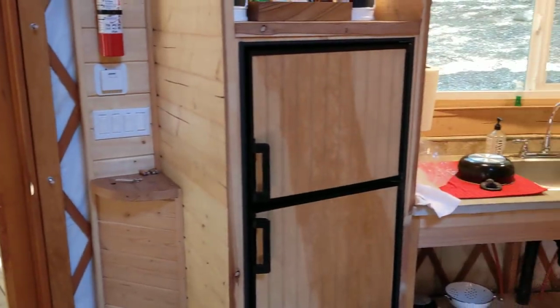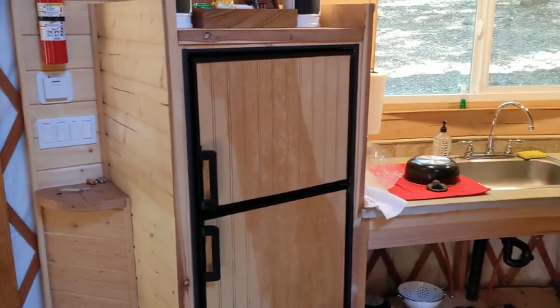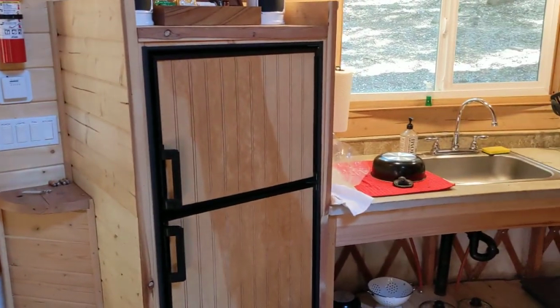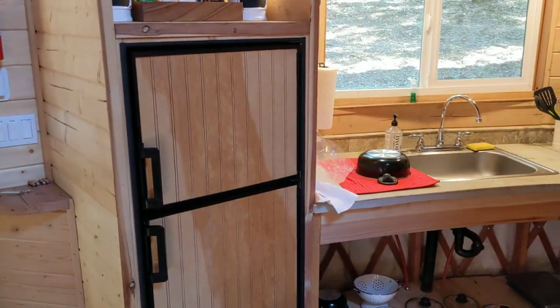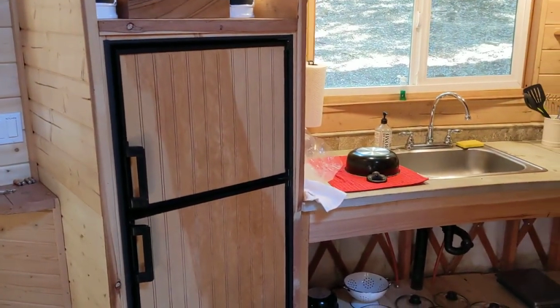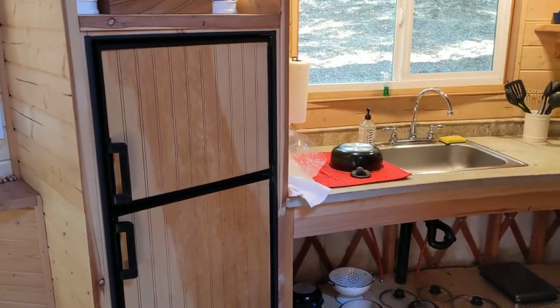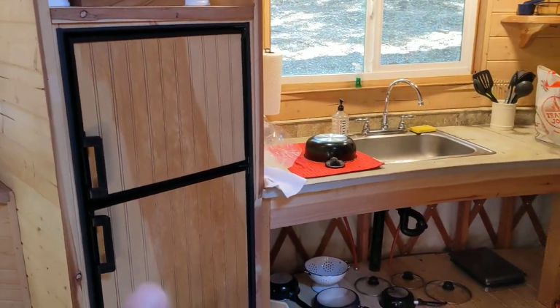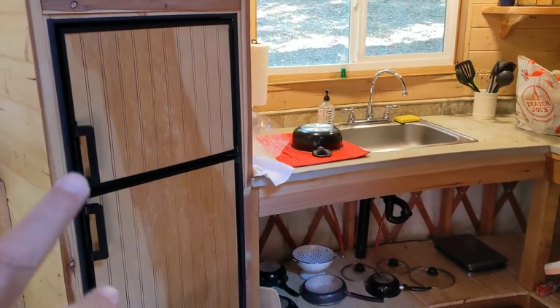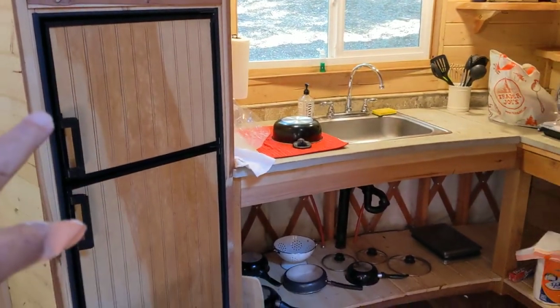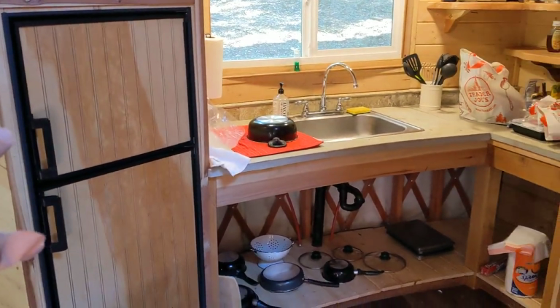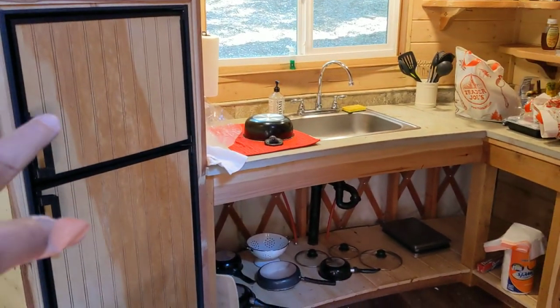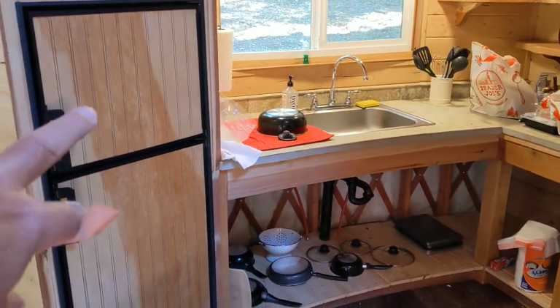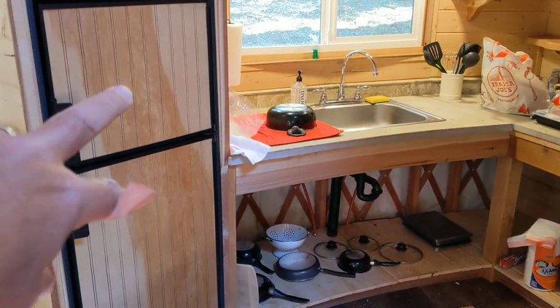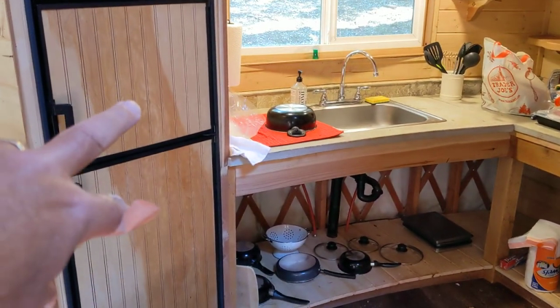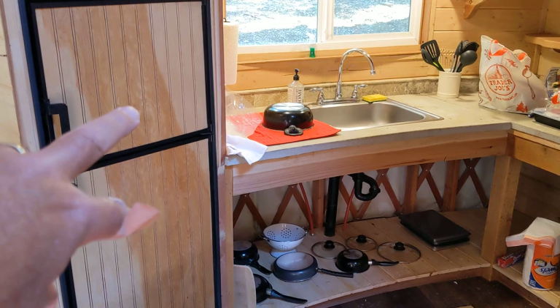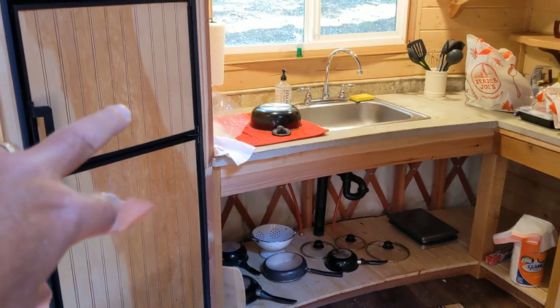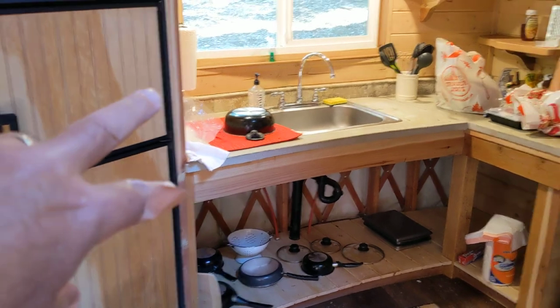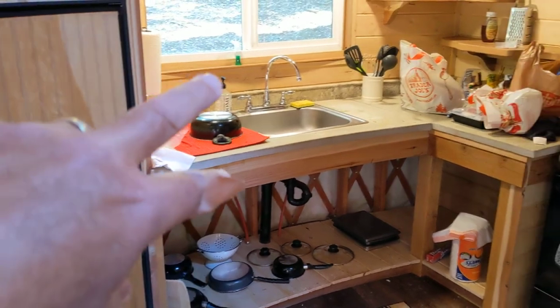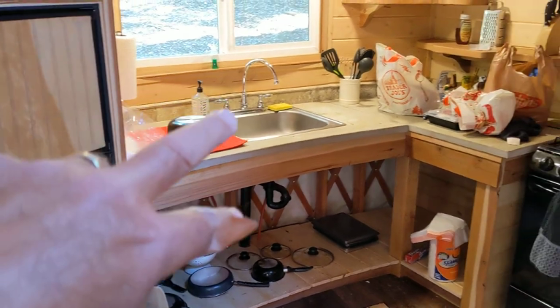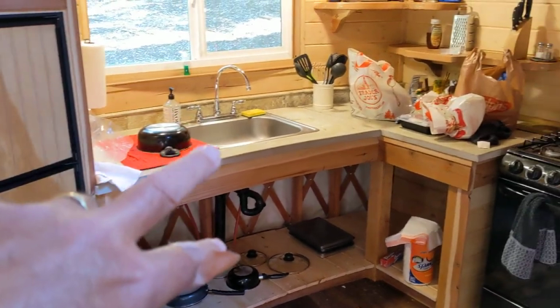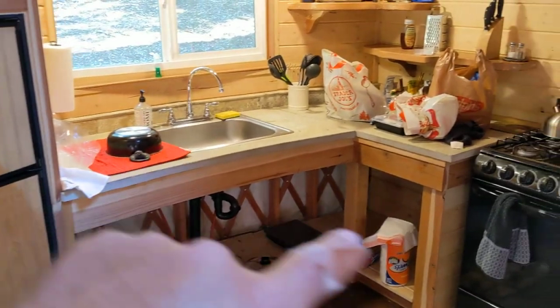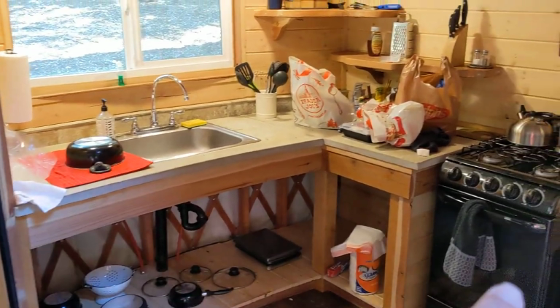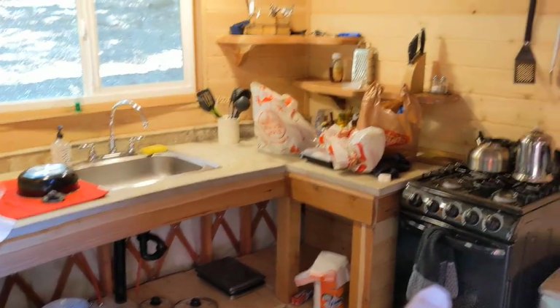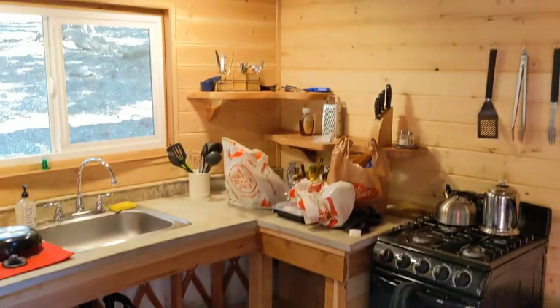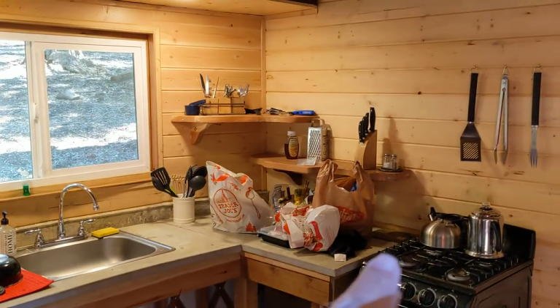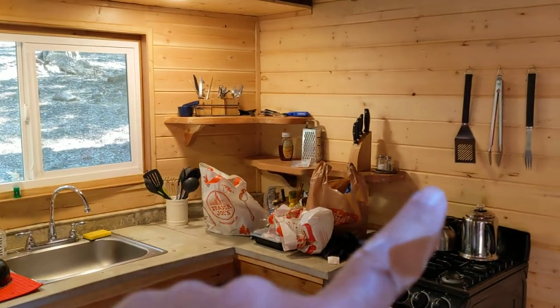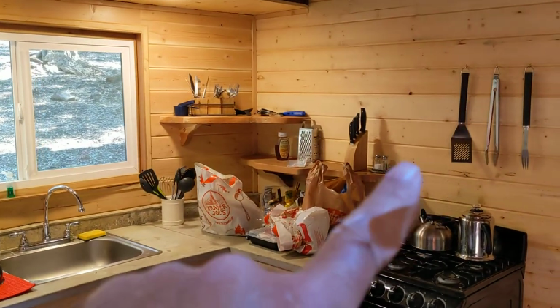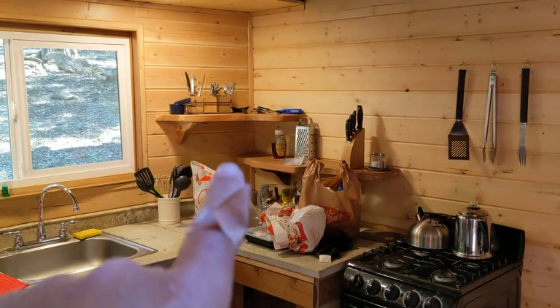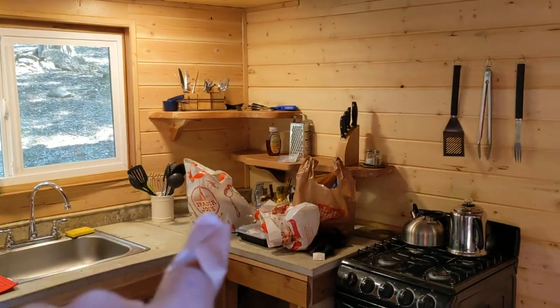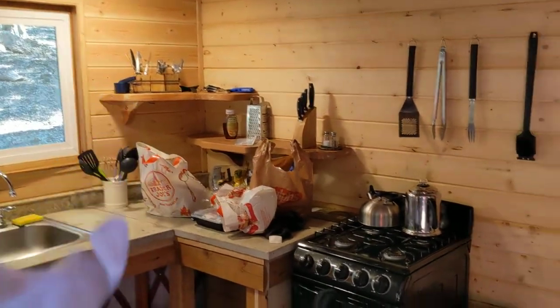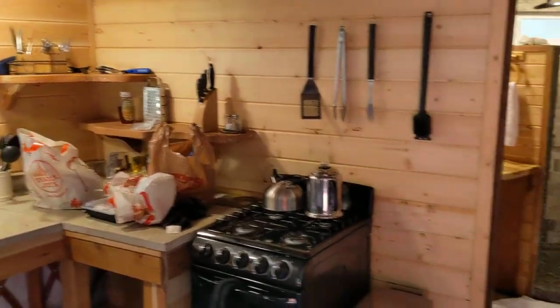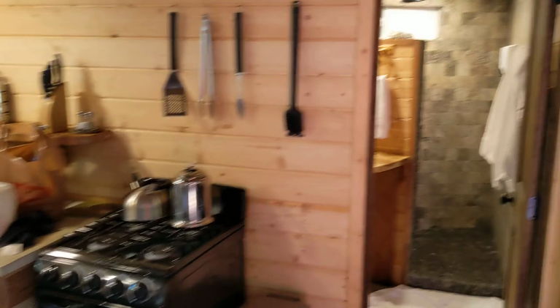Just to the left of the door, it's a kitchen with a refrigerator, freezer, stove, utensils and stuff.